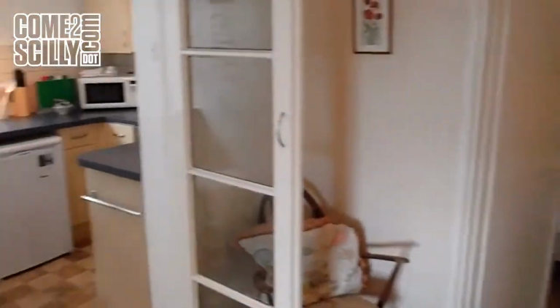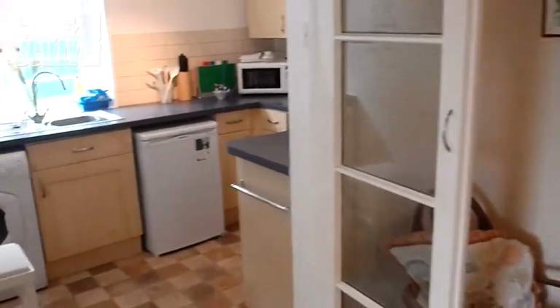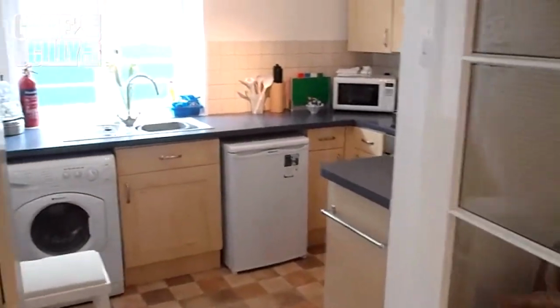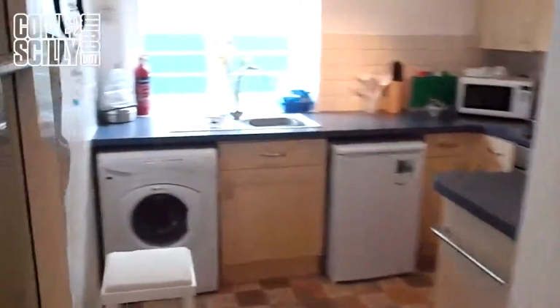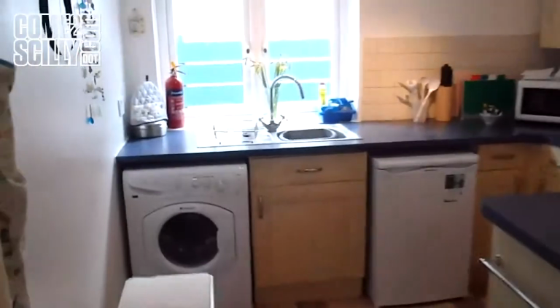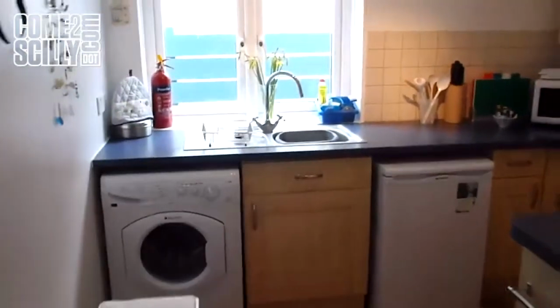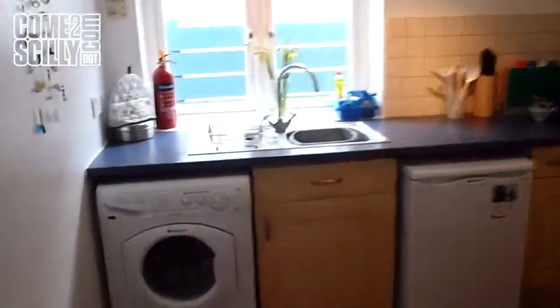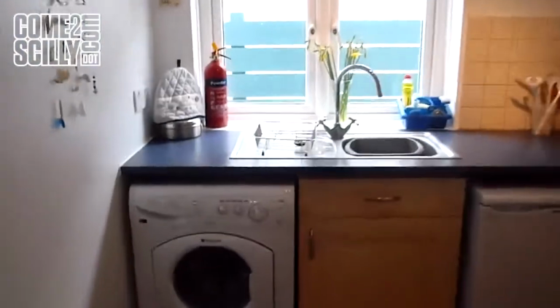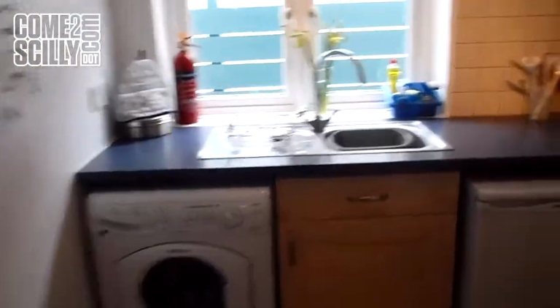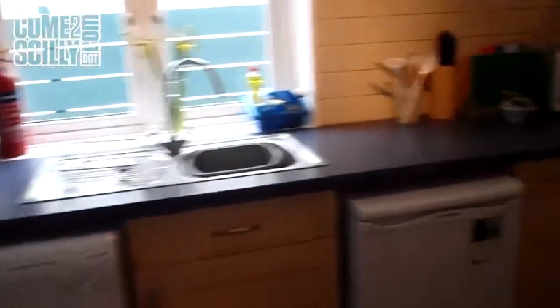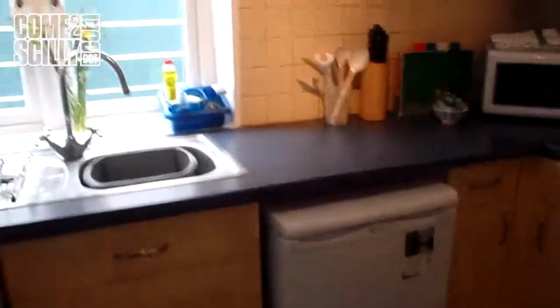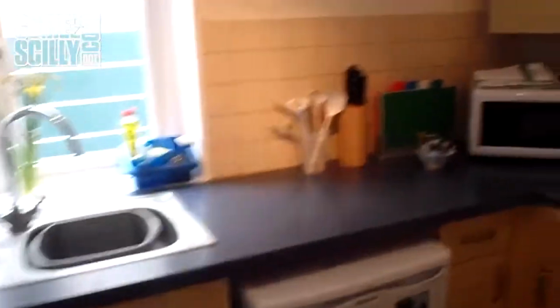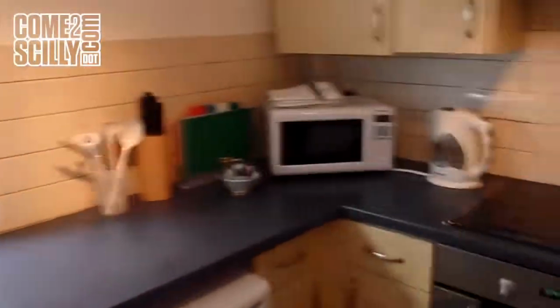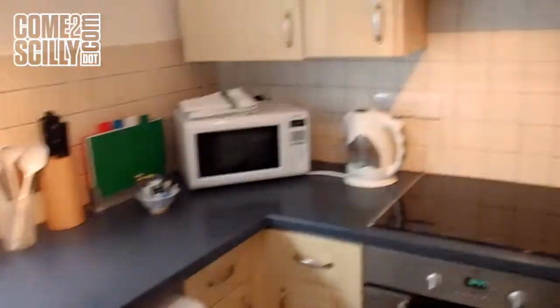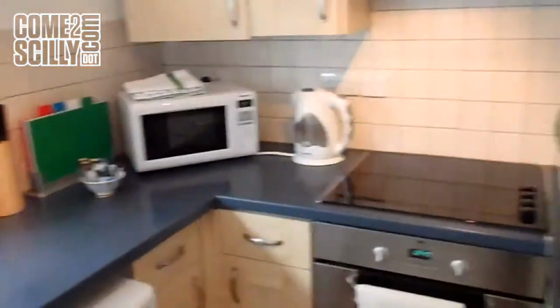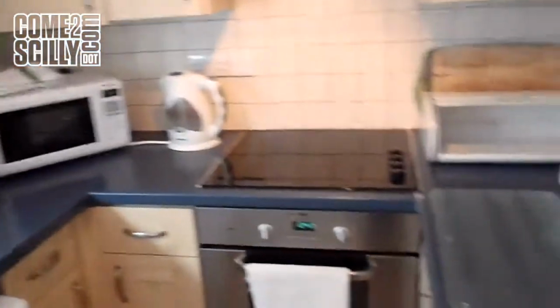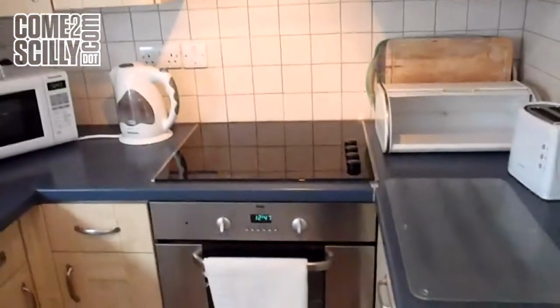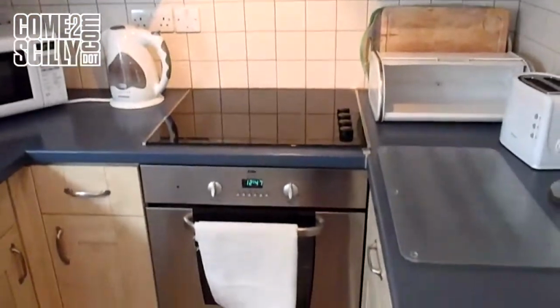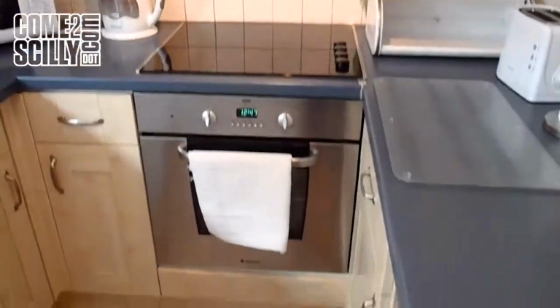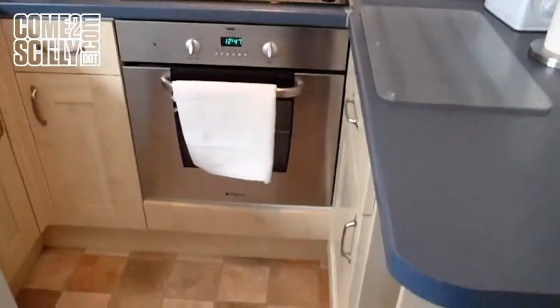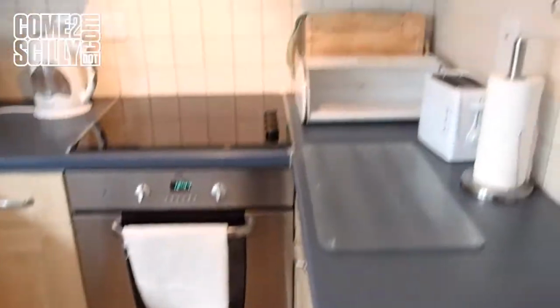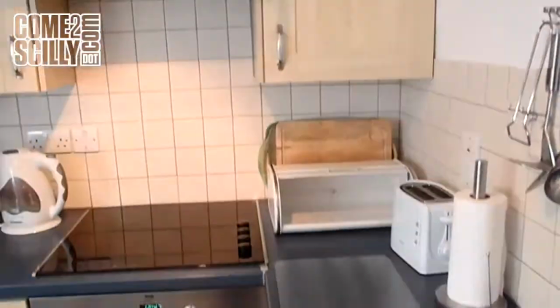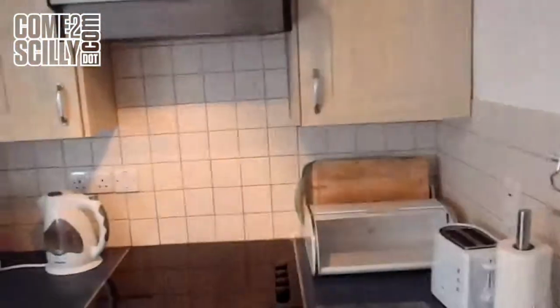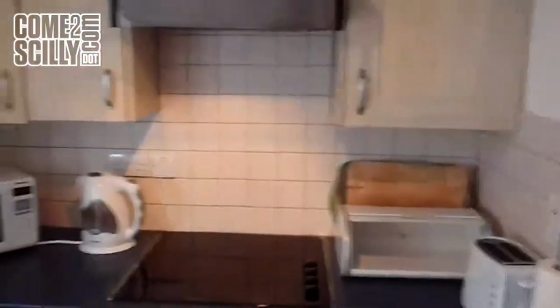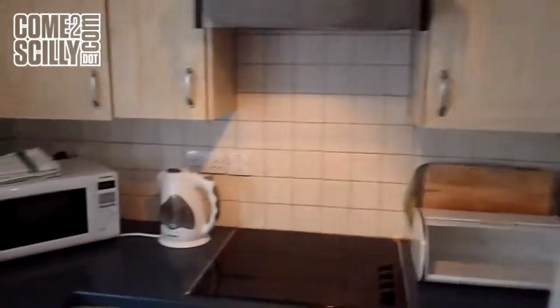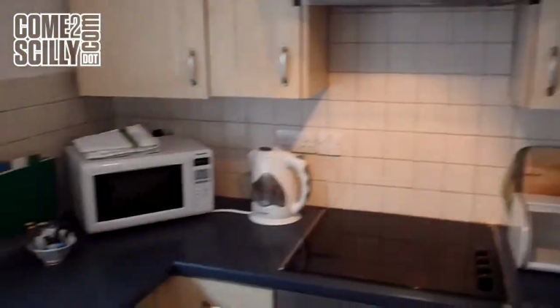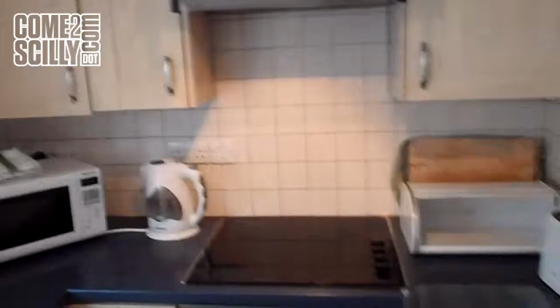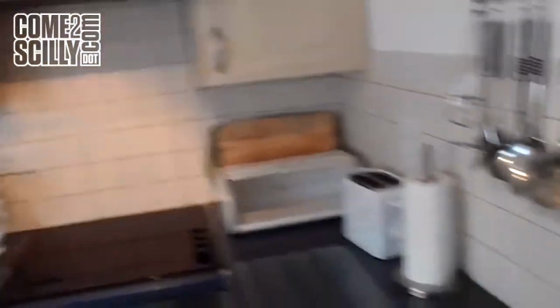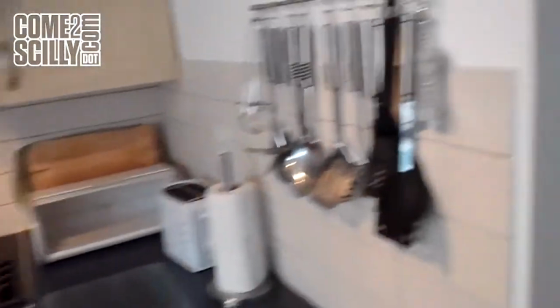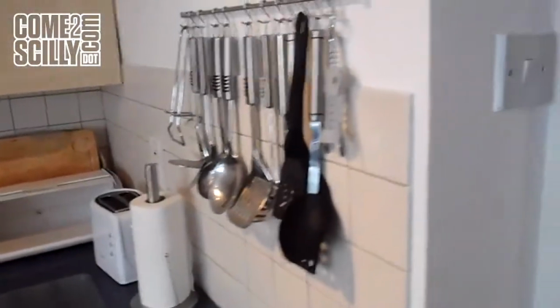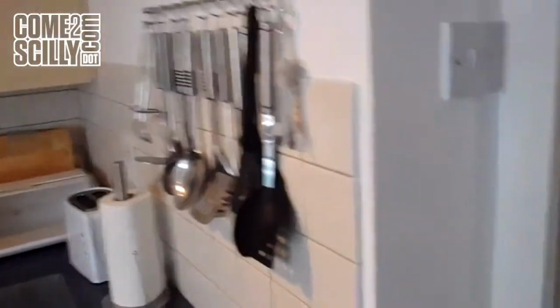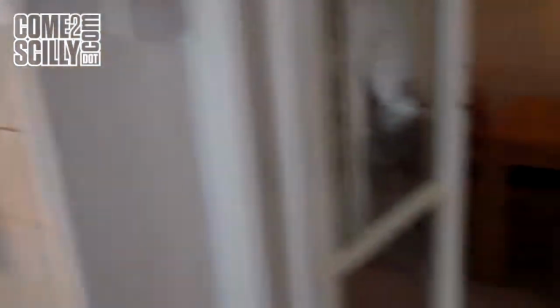Just off the dining room, double doors lead into the compact kitchen. The washing machine, fridge, microwave, ceramic hob — everything that you'll need for your holiday. A well equipped kitchen.